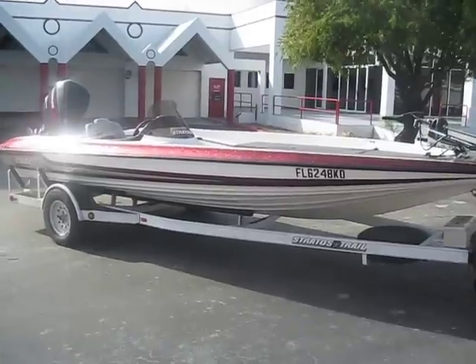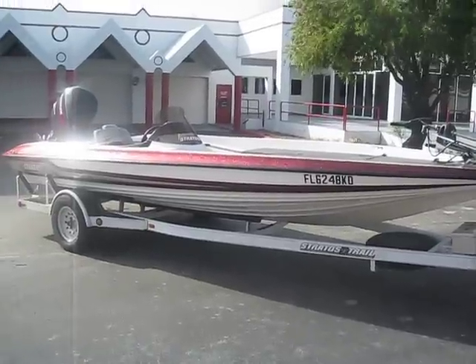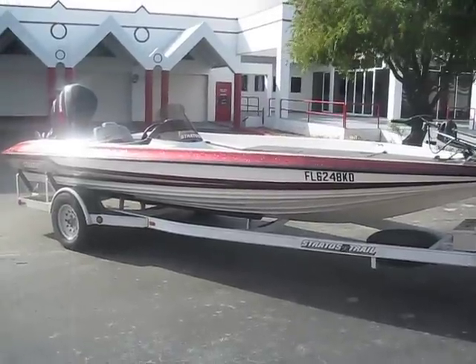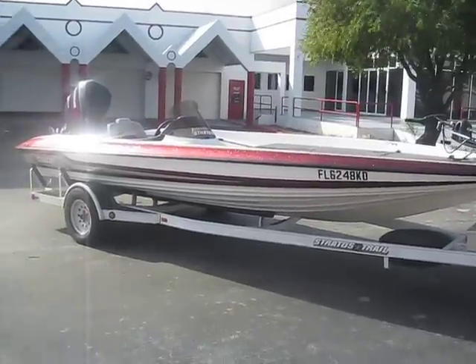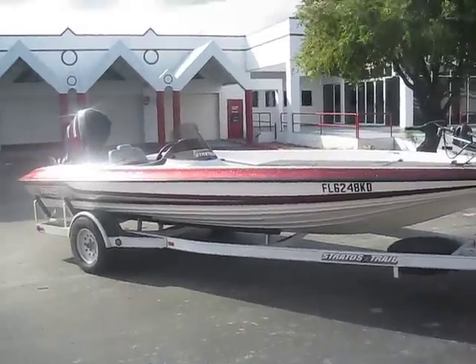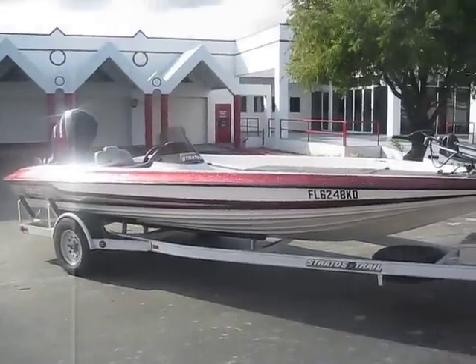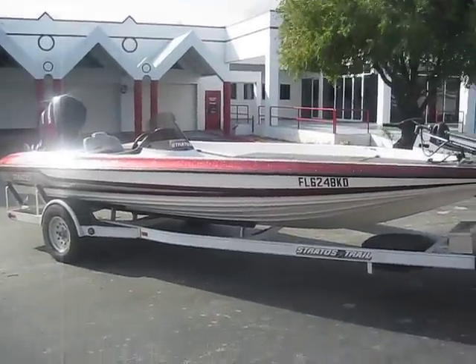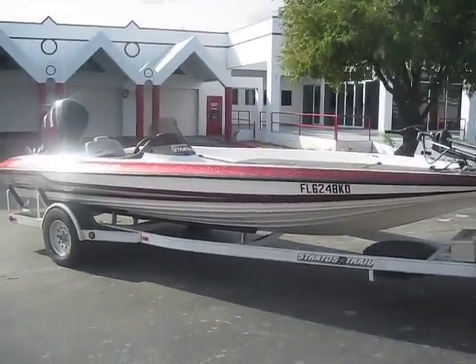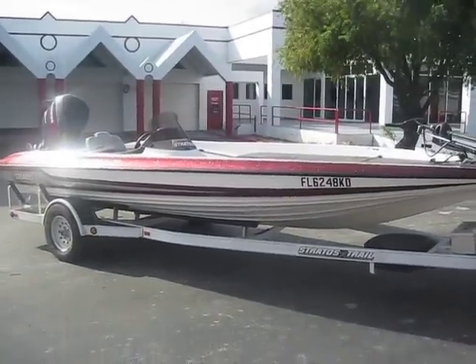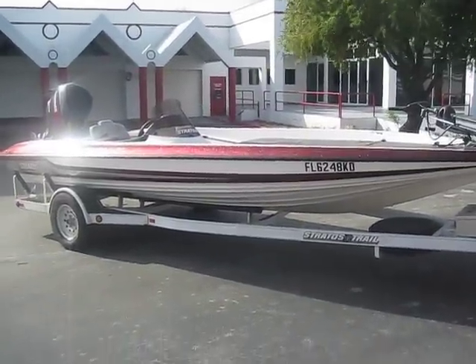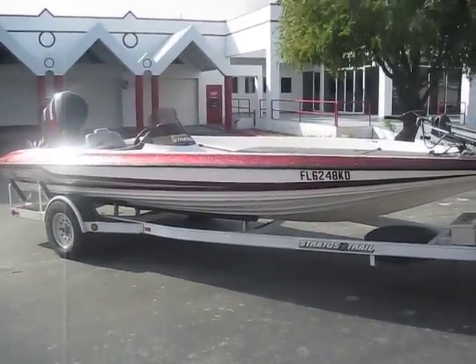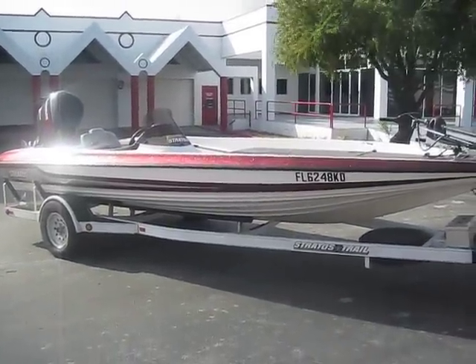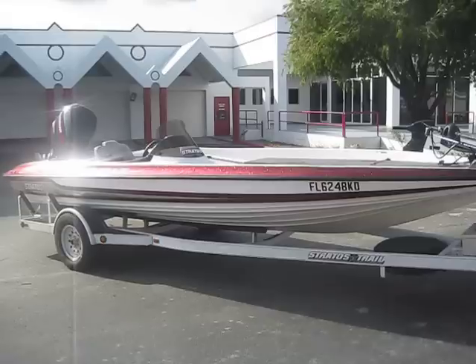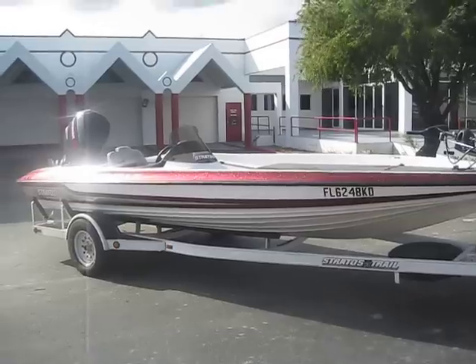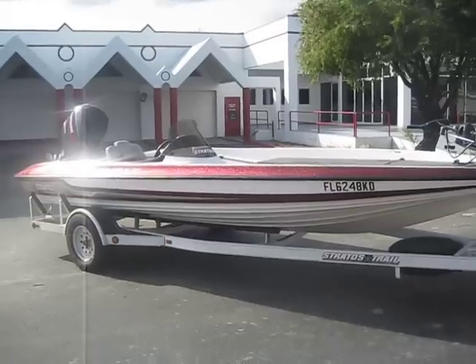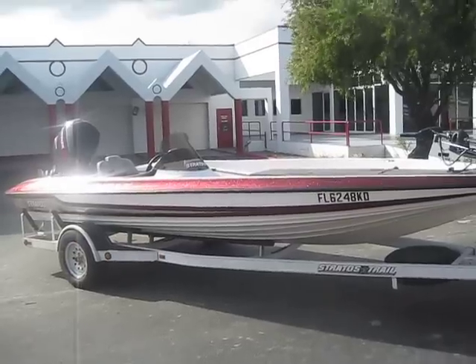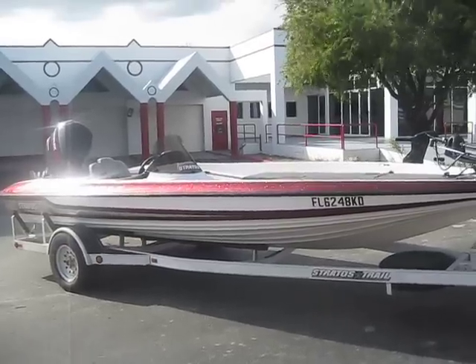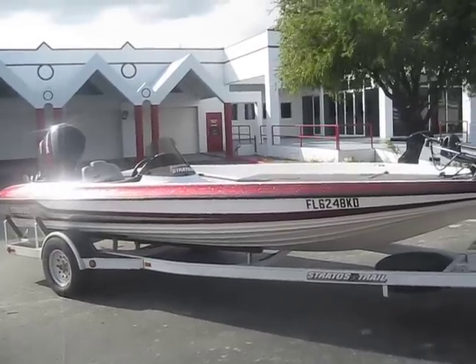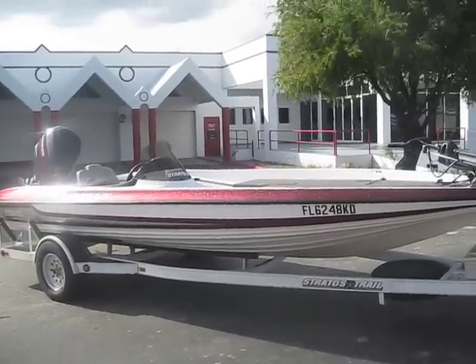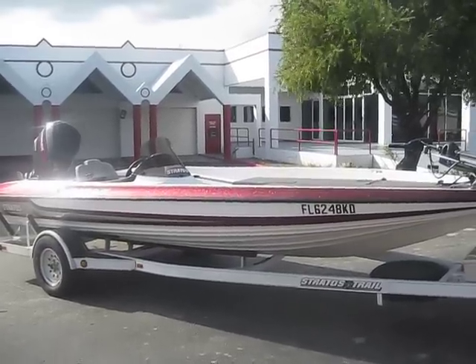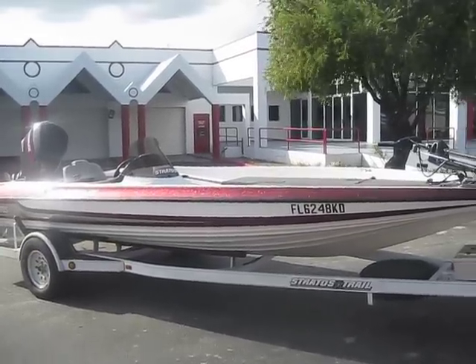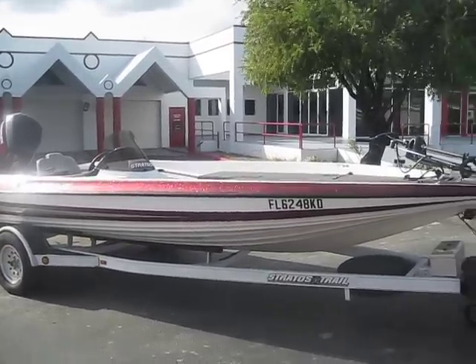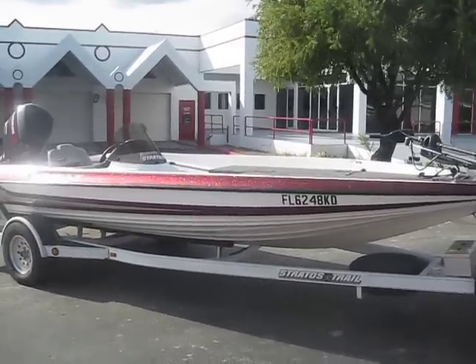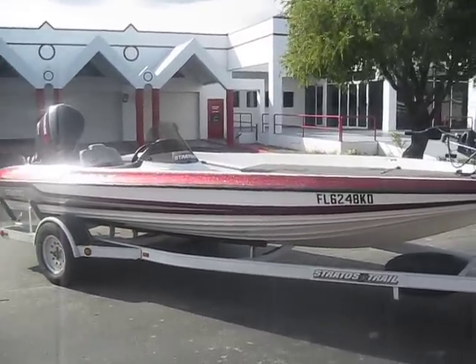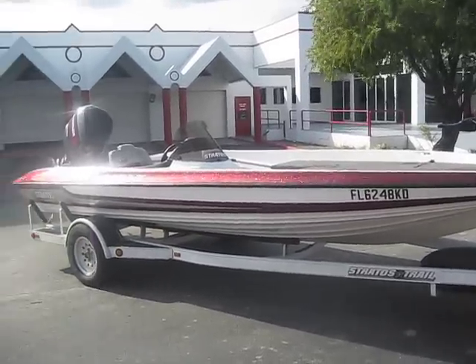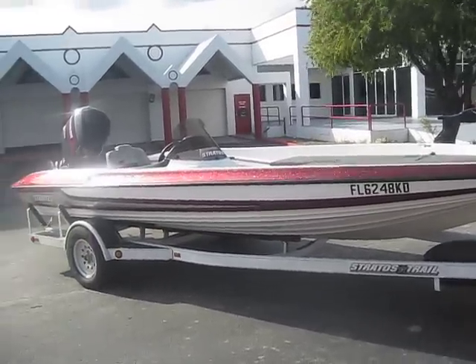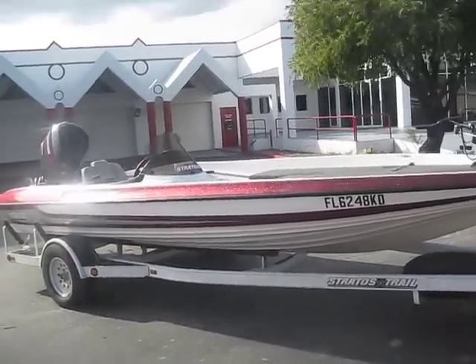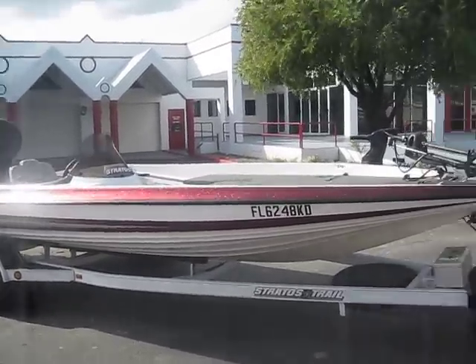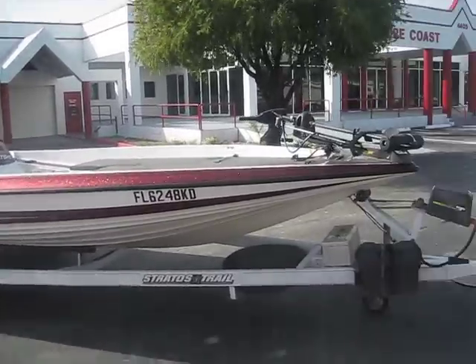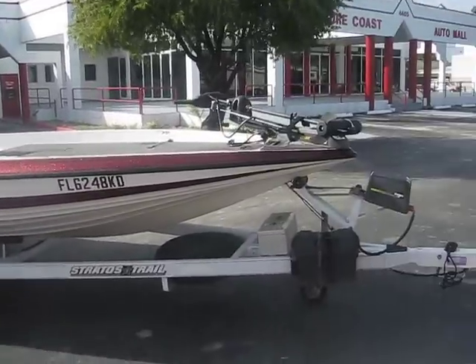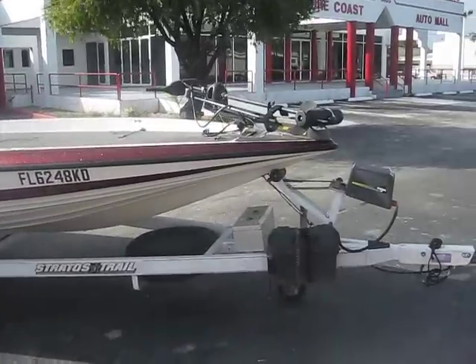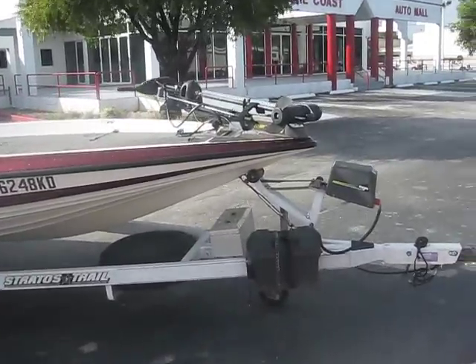Hello, welcome to Jumbo. You're looking at a 1997 Stratus 201 Pro Elite Bass Boat. Very nice machine.